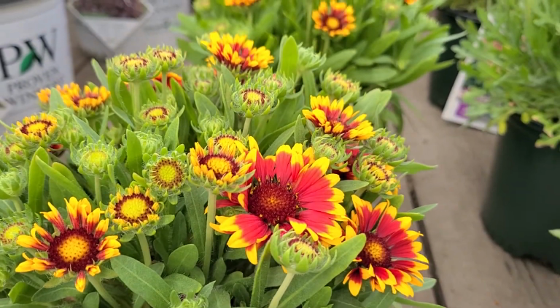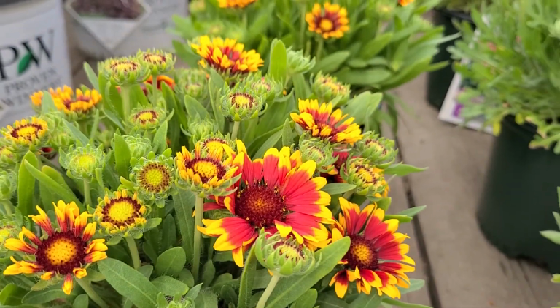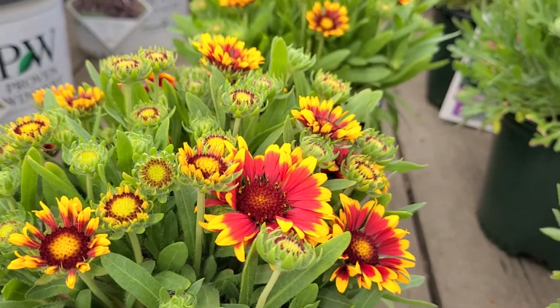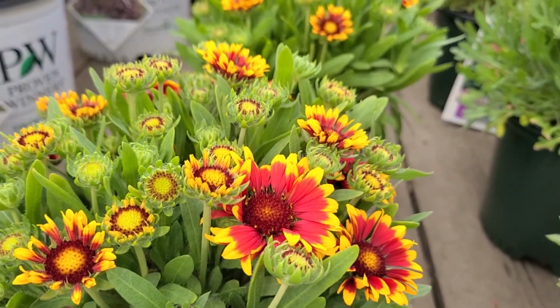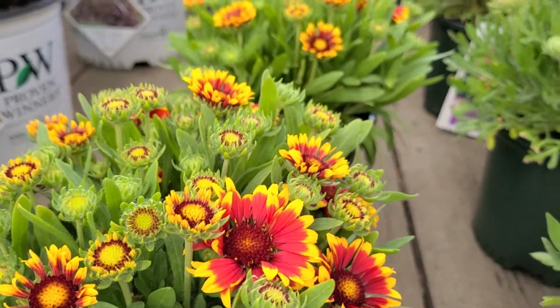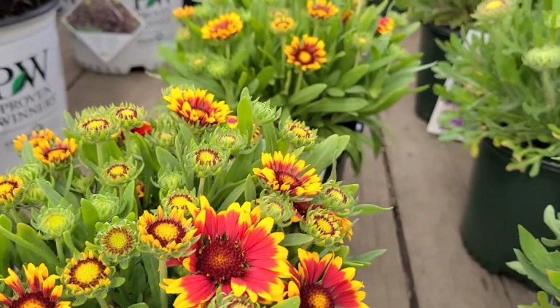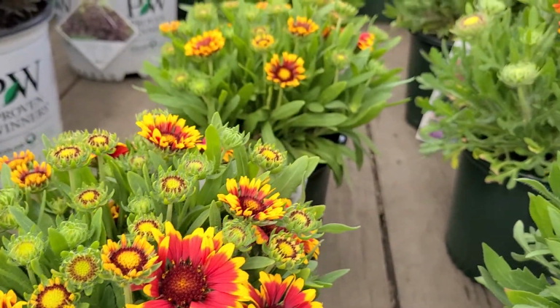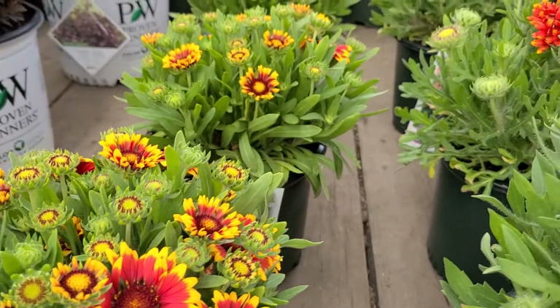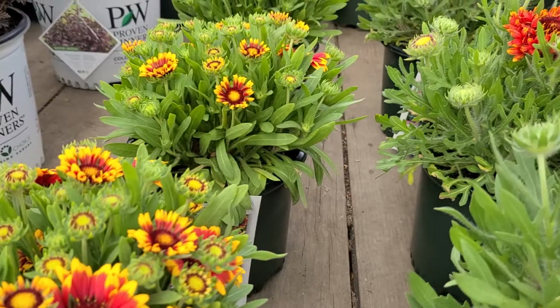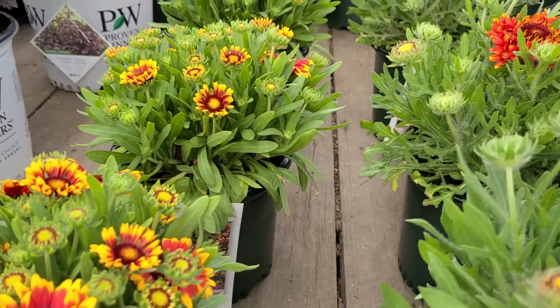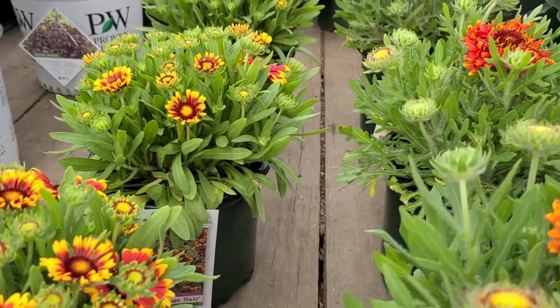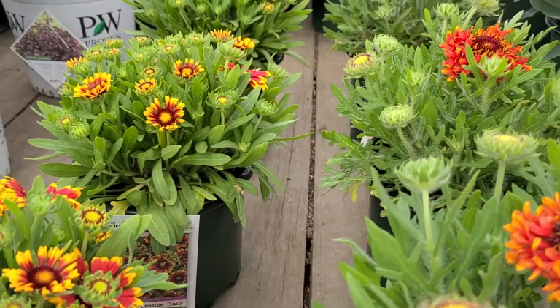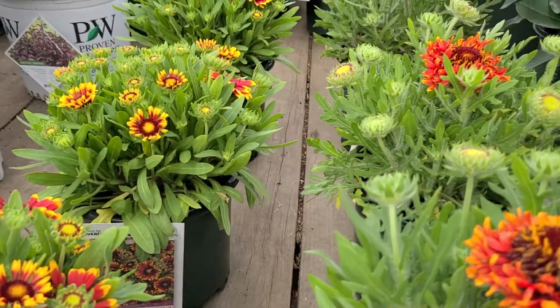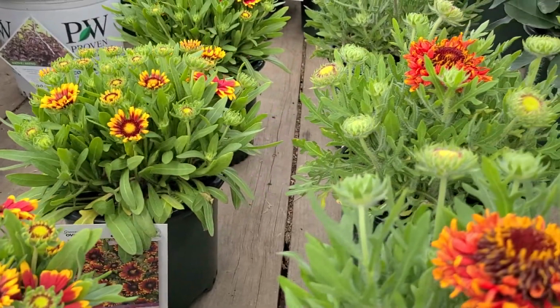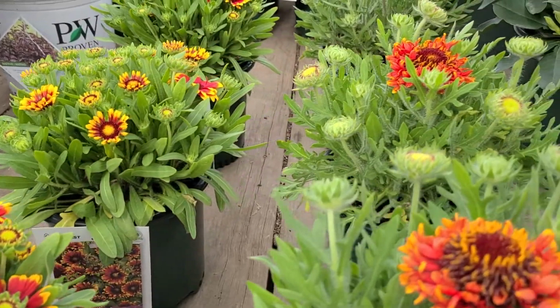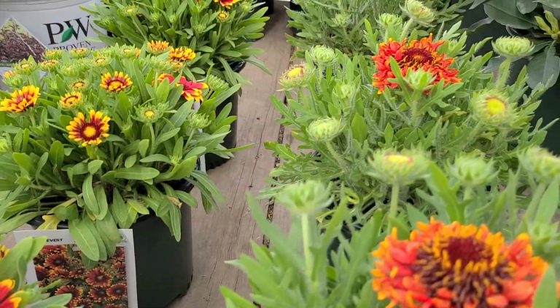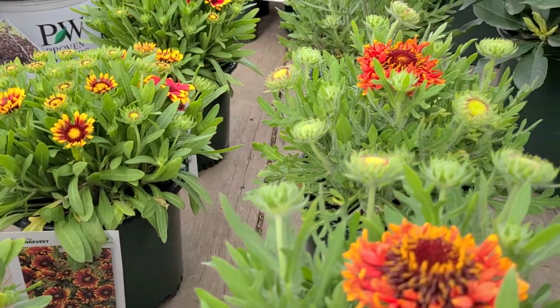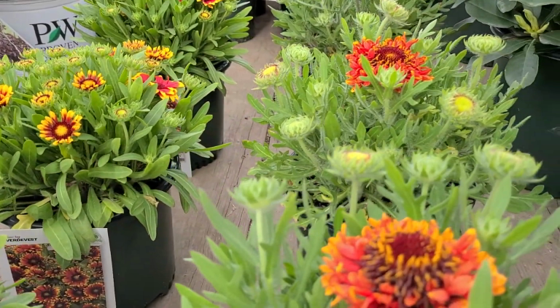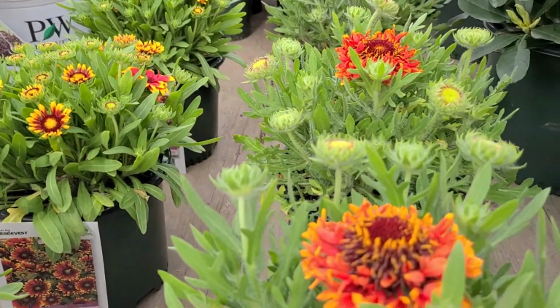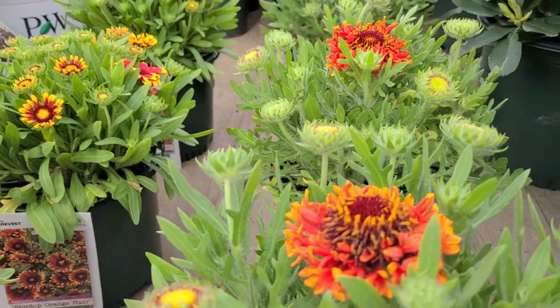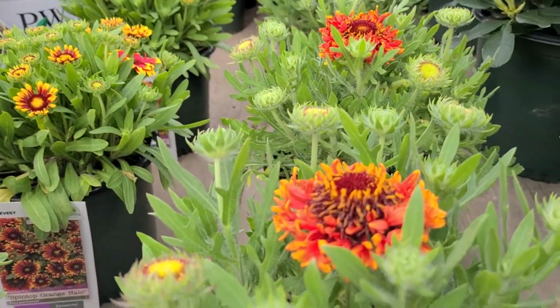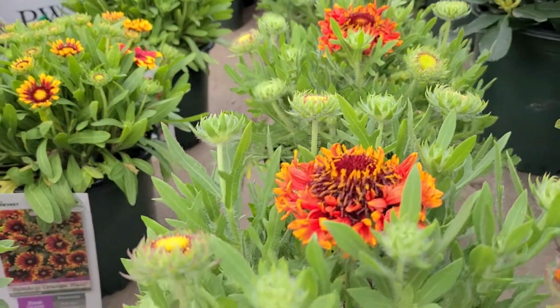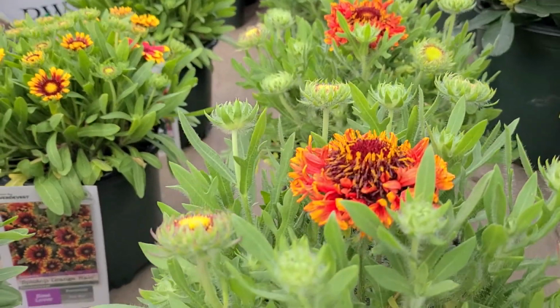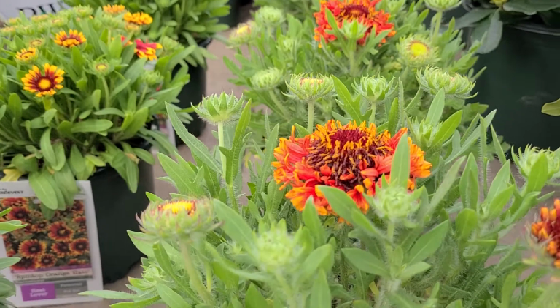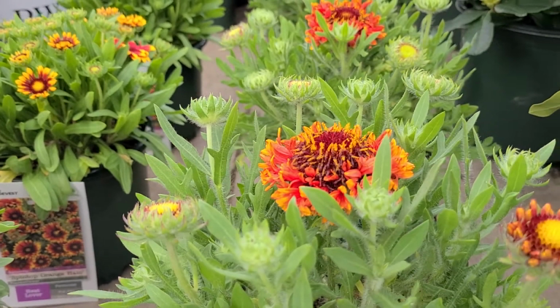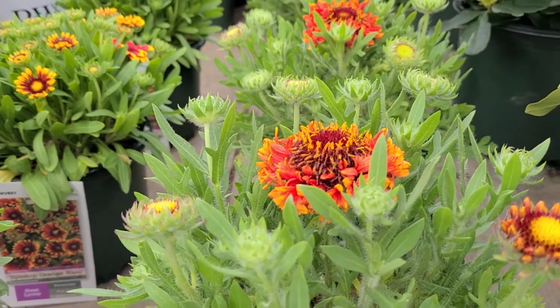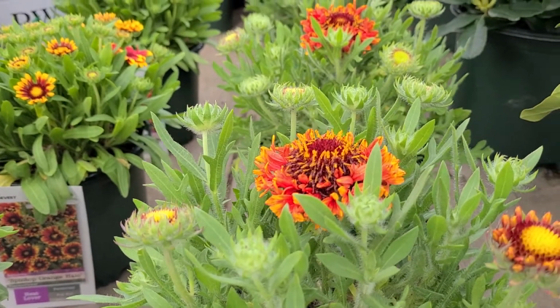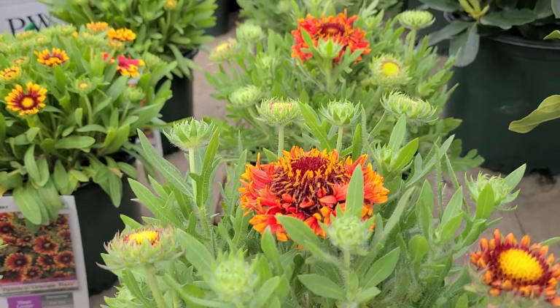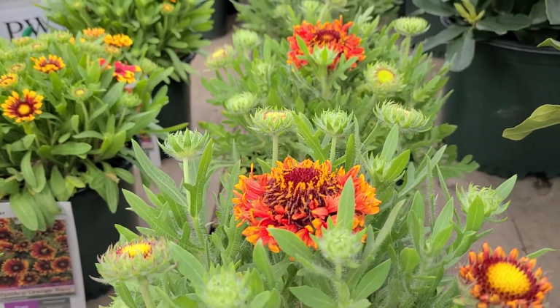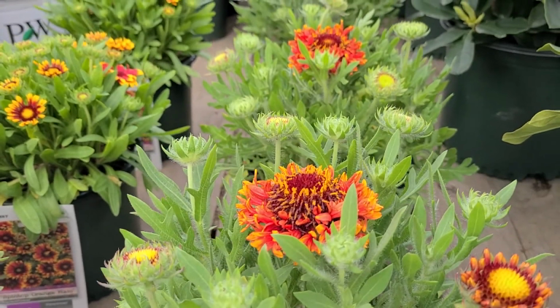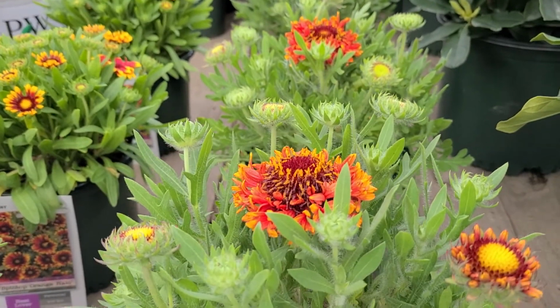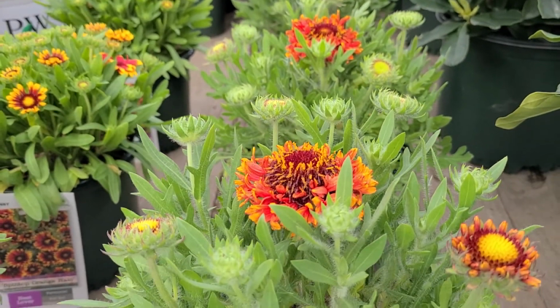American natives, these are plants that grow all over the prairies in sunny locations and dry, gravelly soils, and they're fantastic perennials for a sunny, well-drained spot.